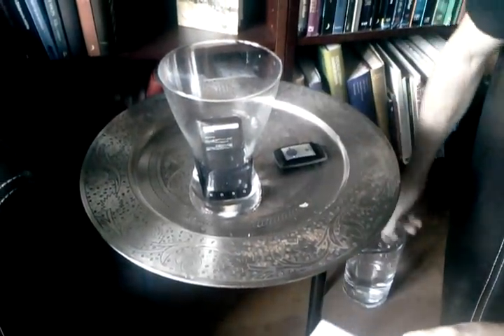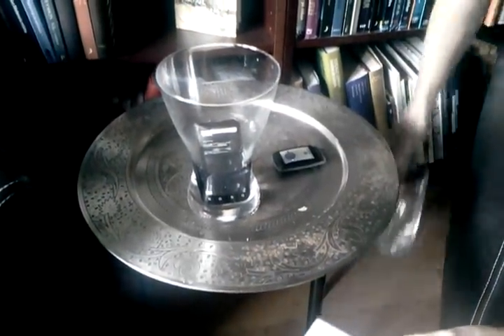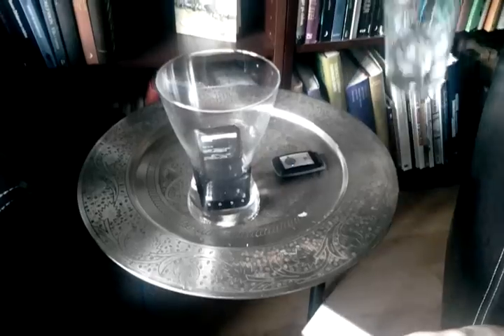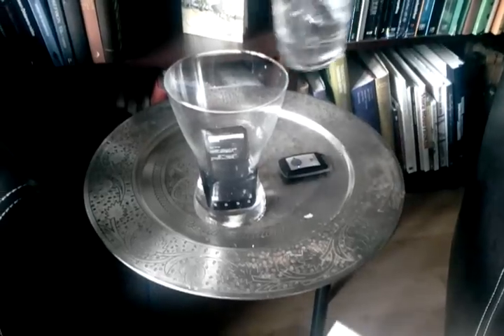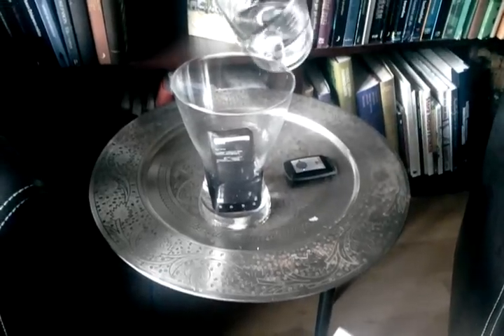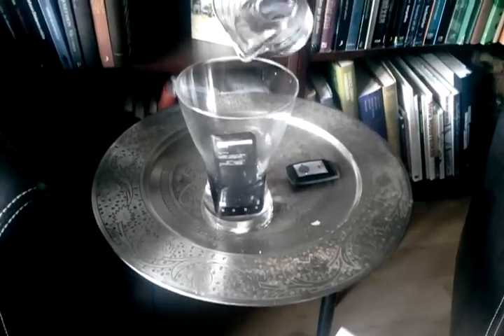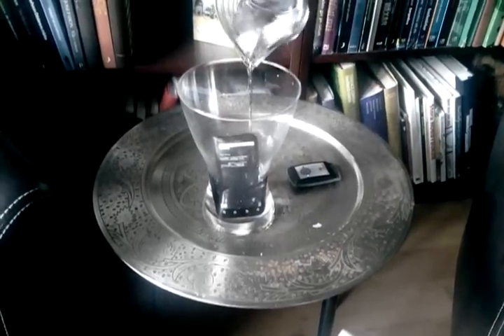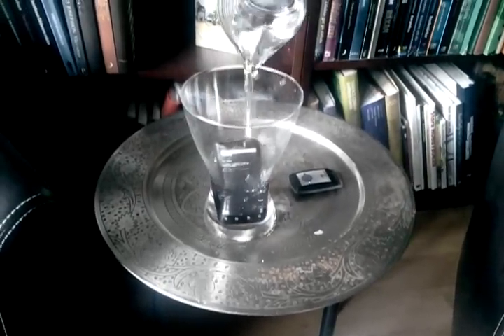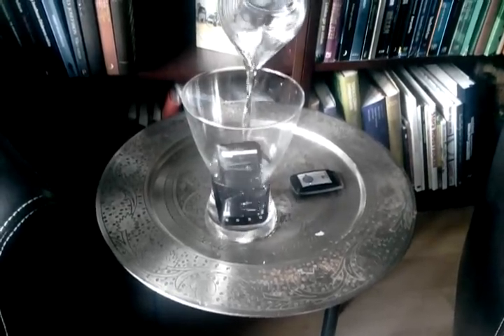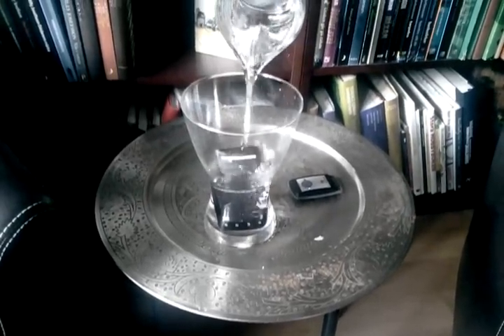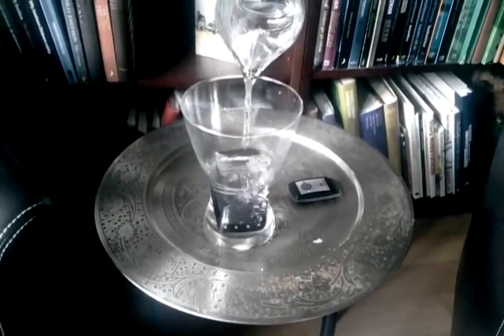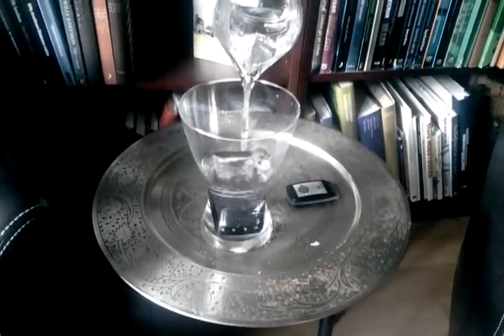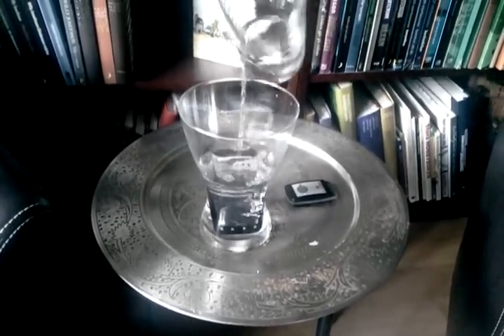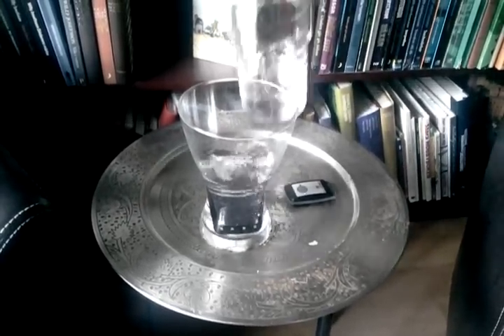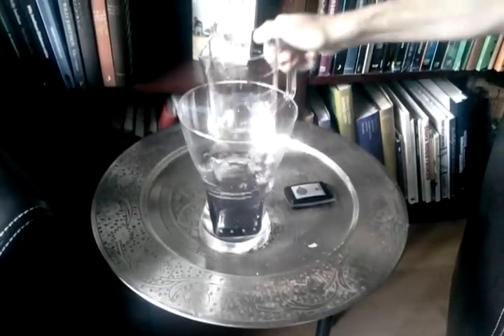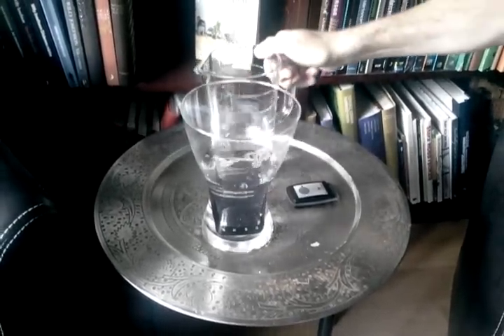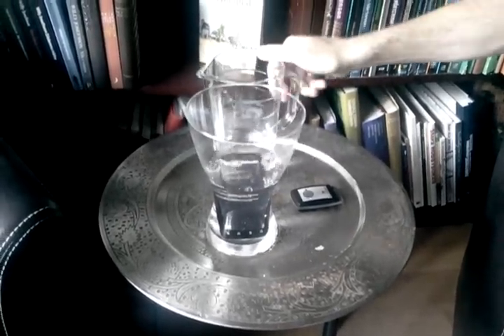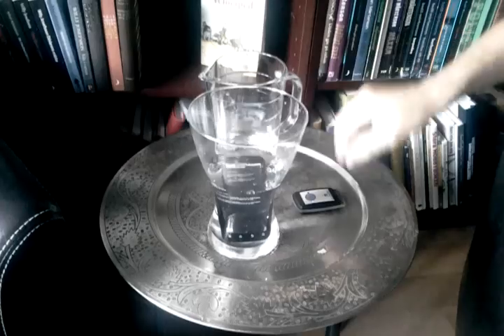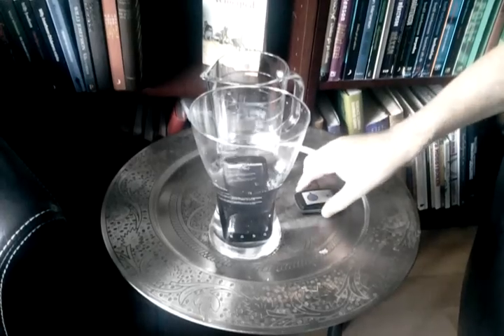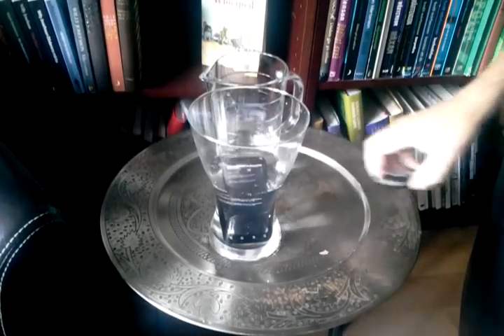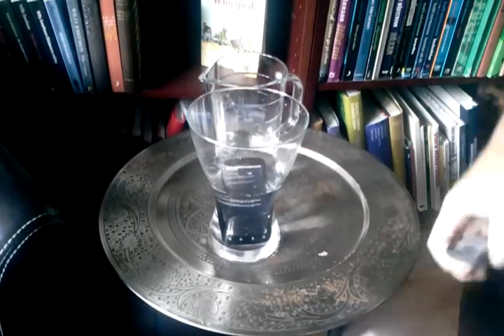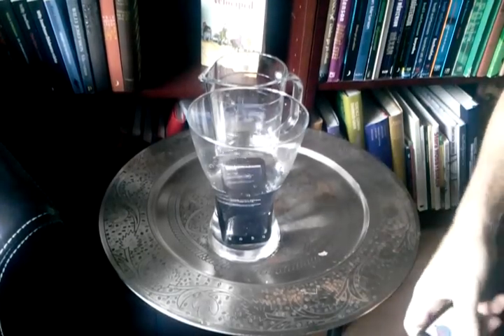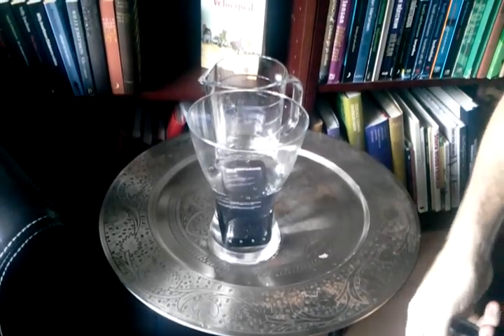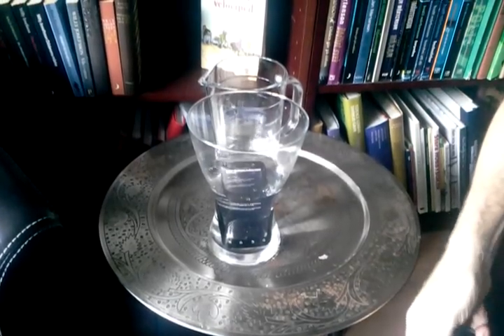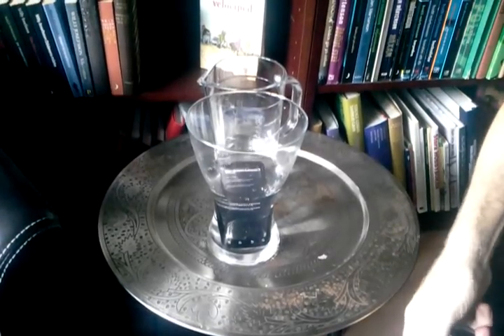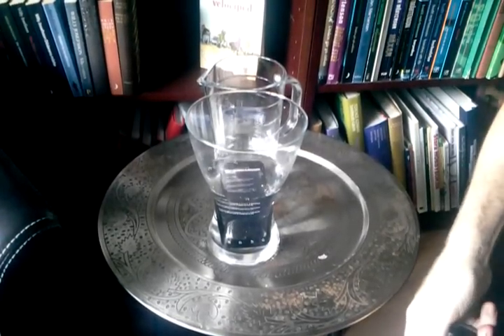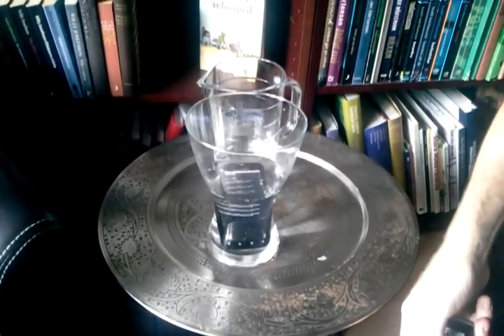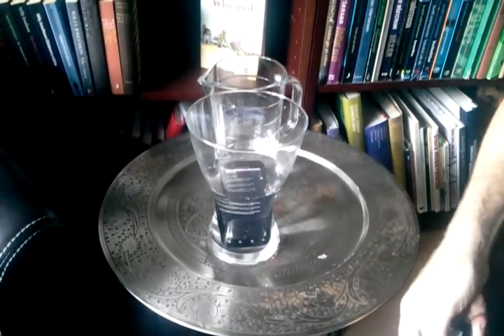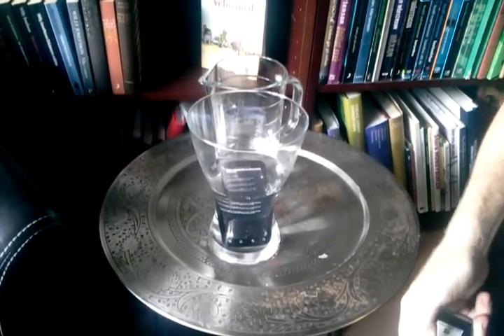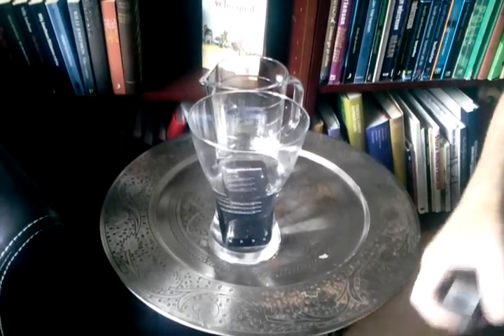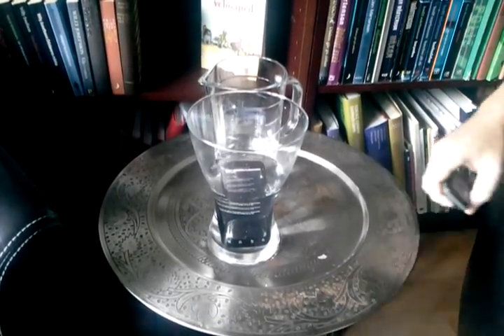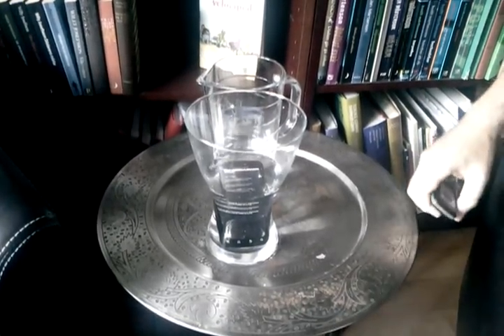Let's add some more water. You can see the mobile phone is totally covered in water. We have soaking wet tags, and there we have the readings.